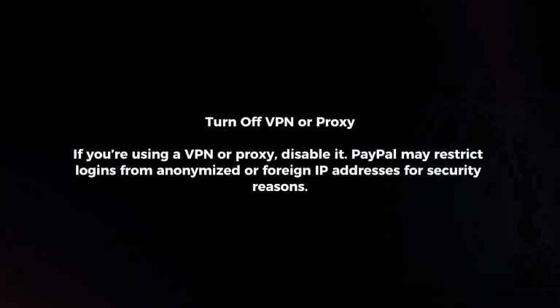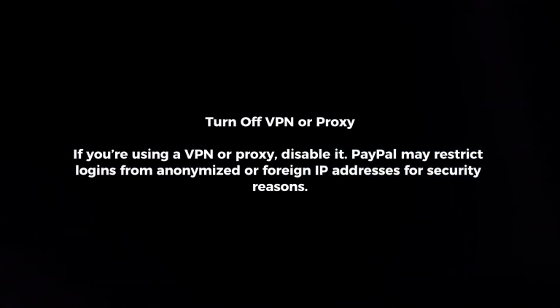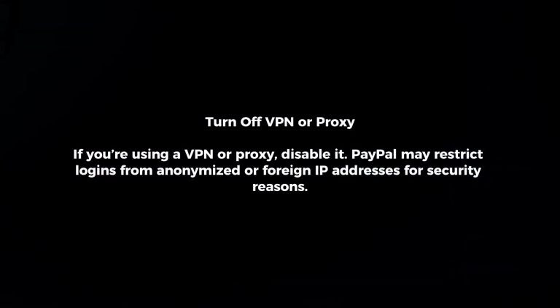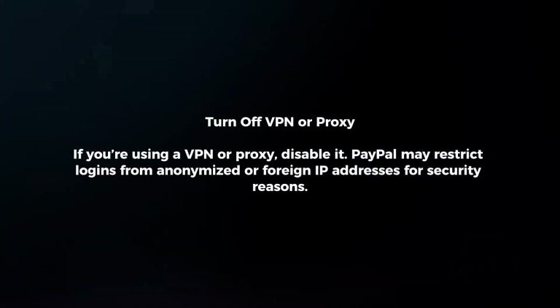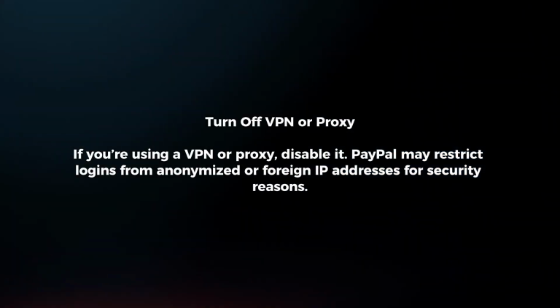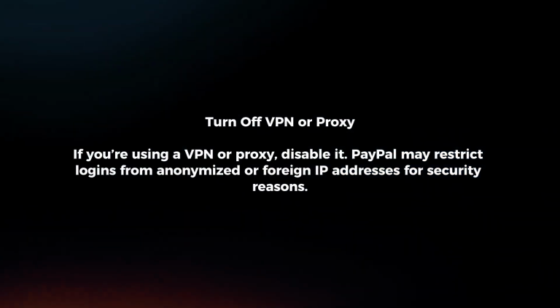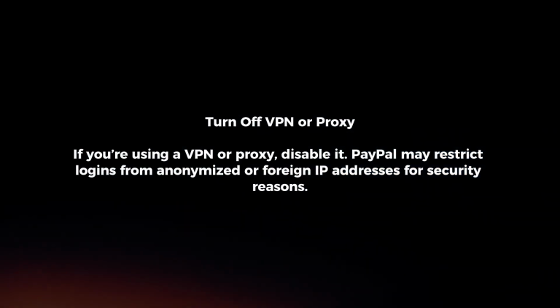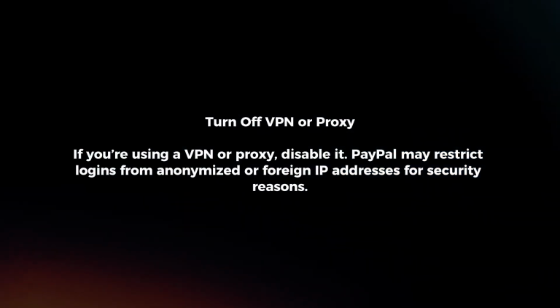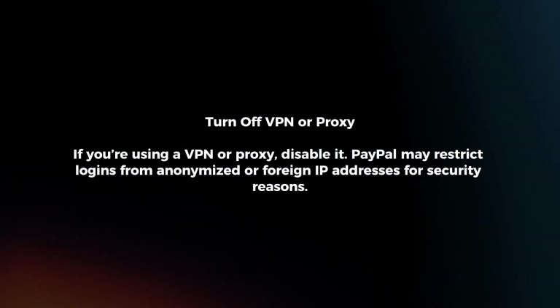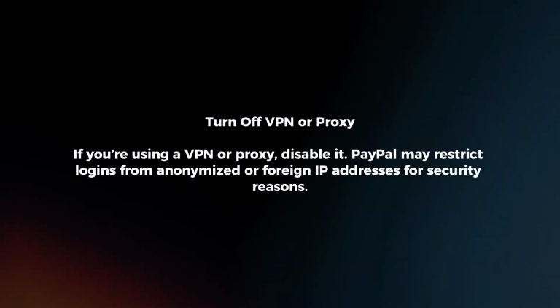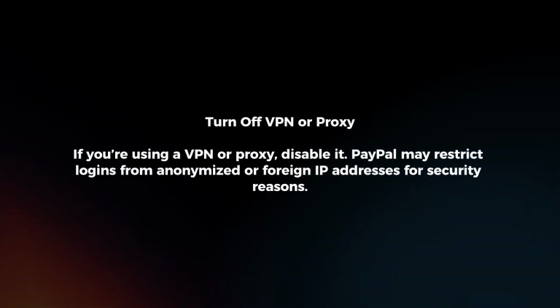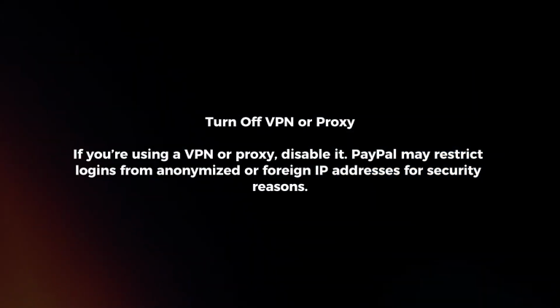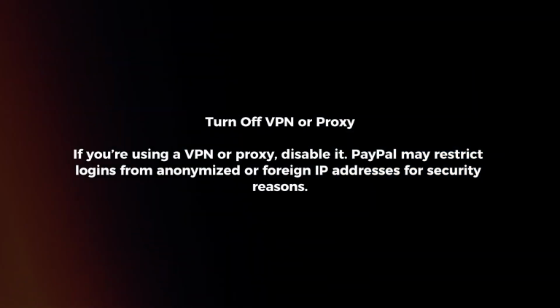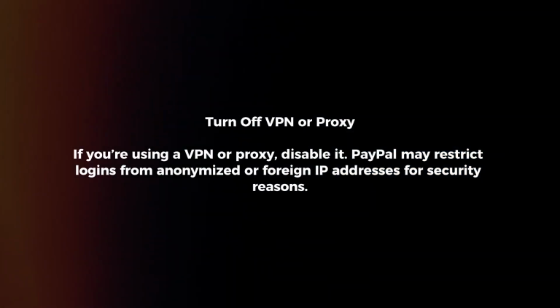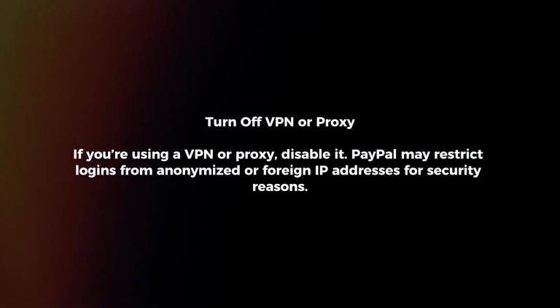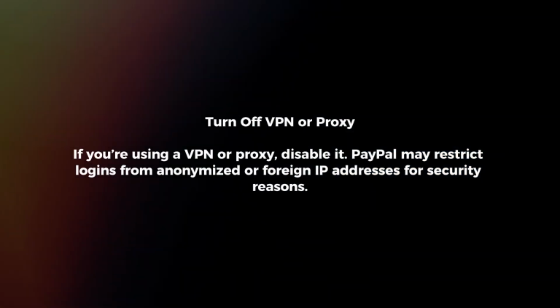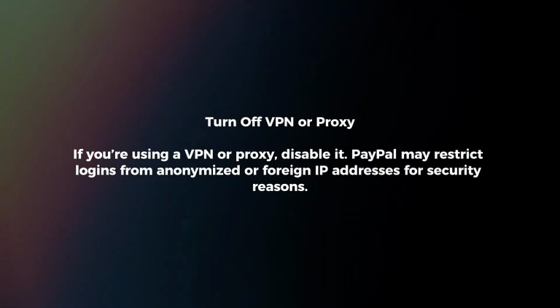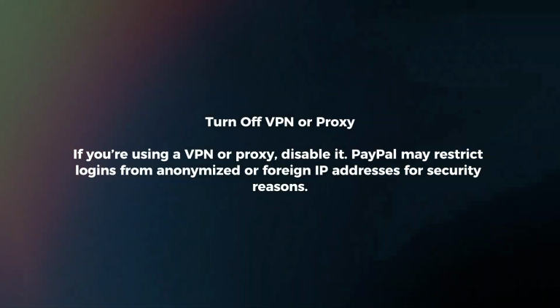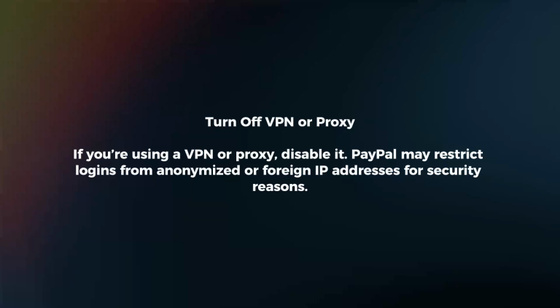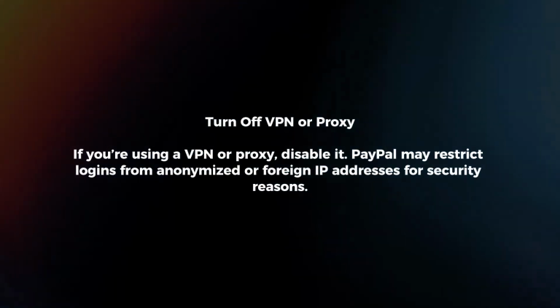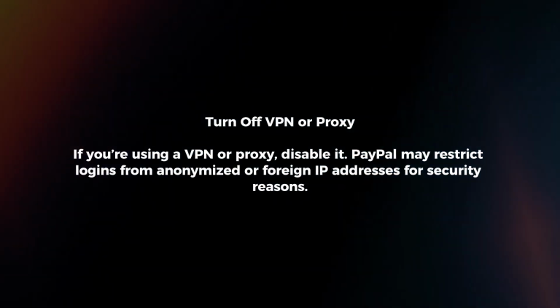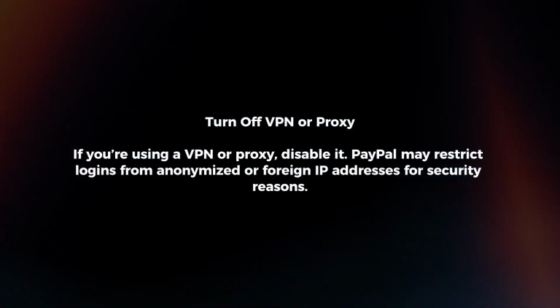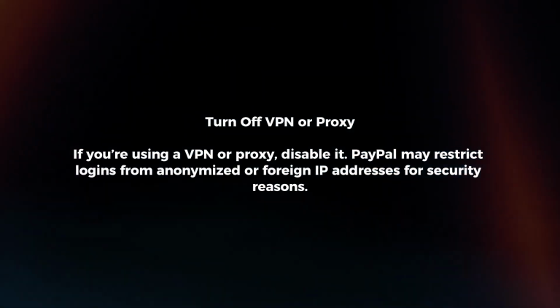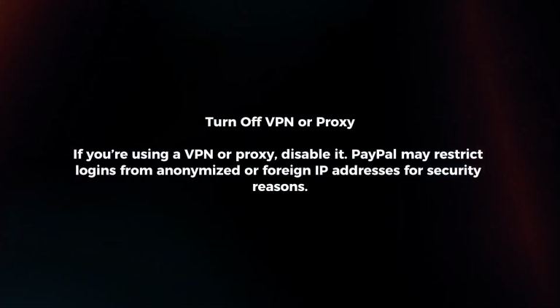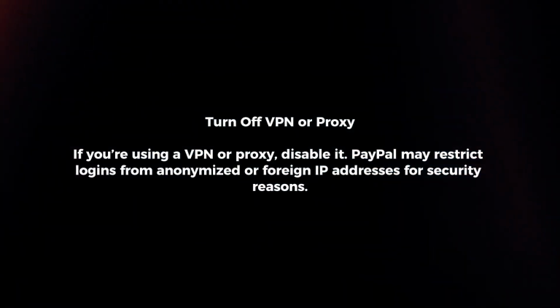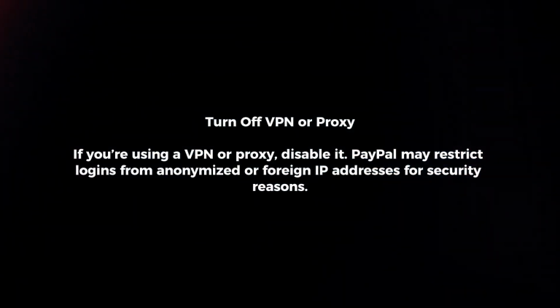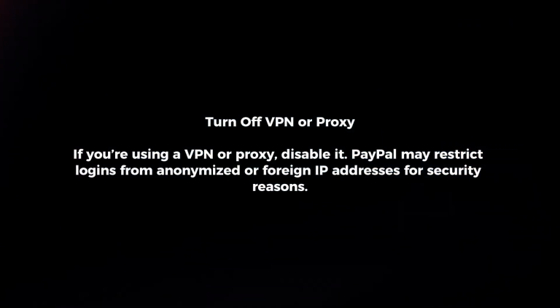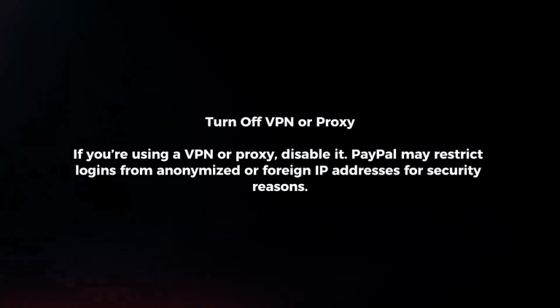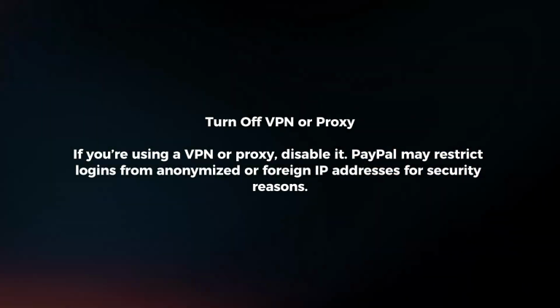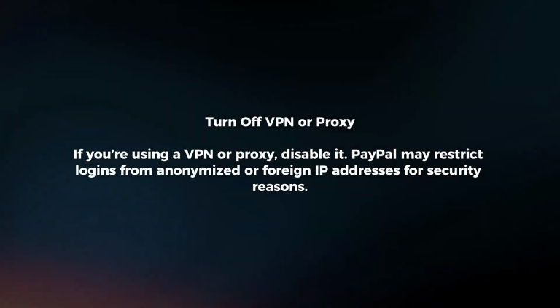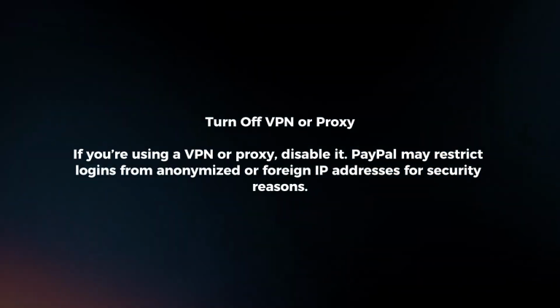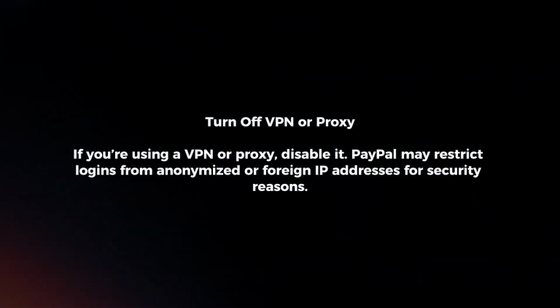Turn off VPN or proxy. If you're using a VPN or proxy, disable it. PayPal may restrict logins from anonymized or foreign IP addresses for security reasons.